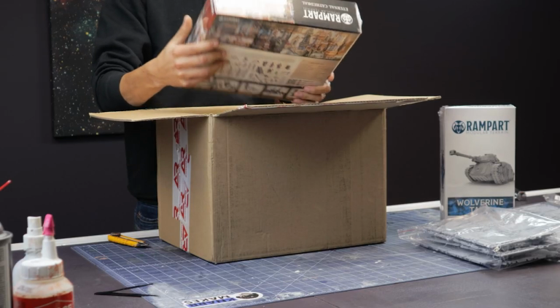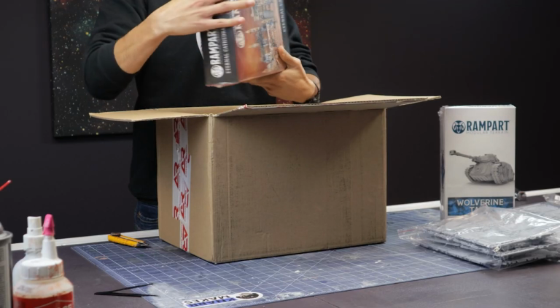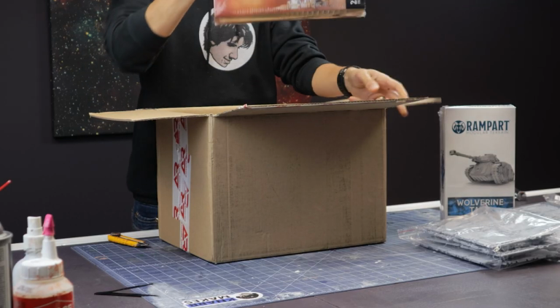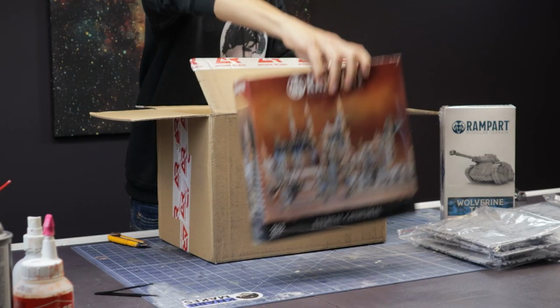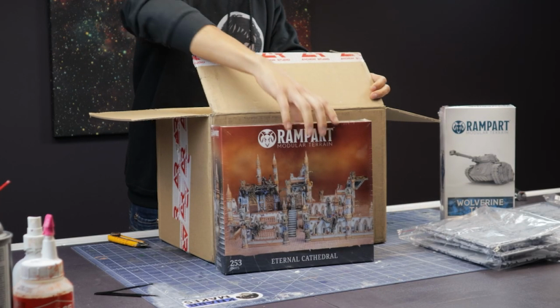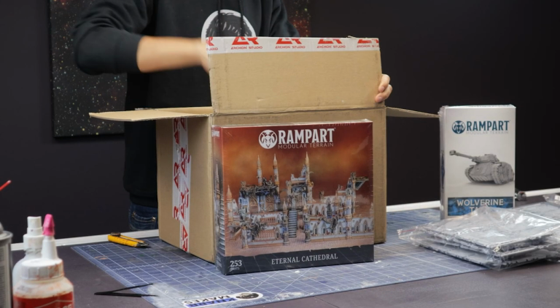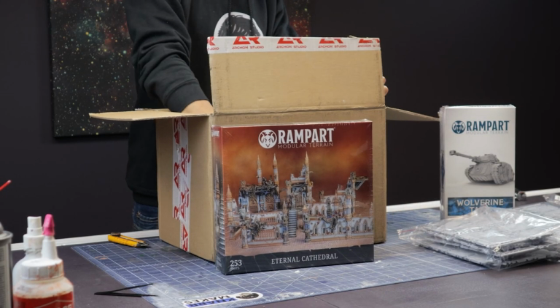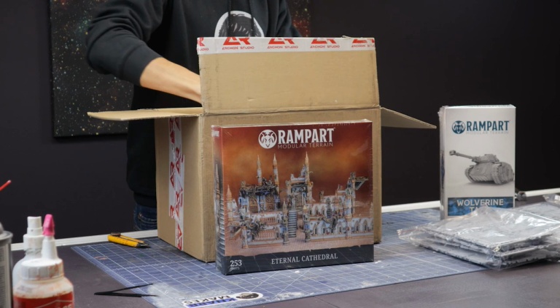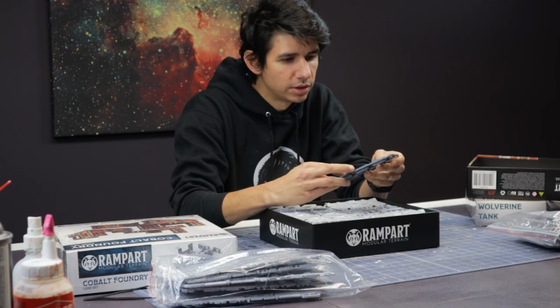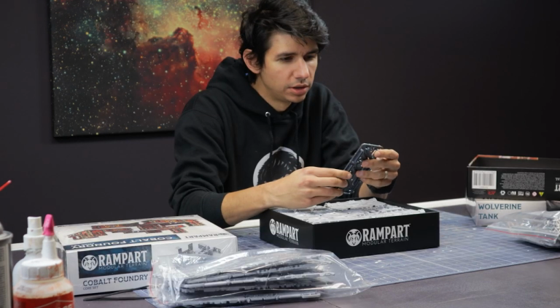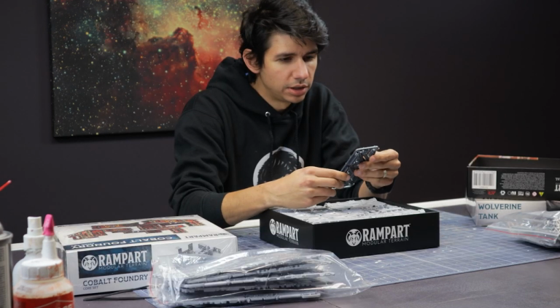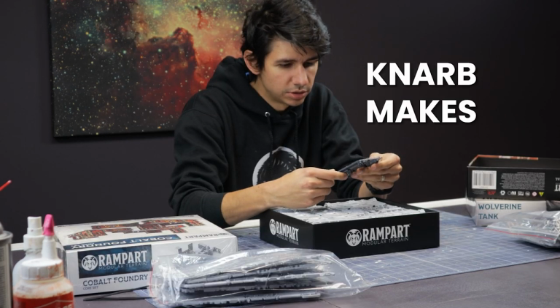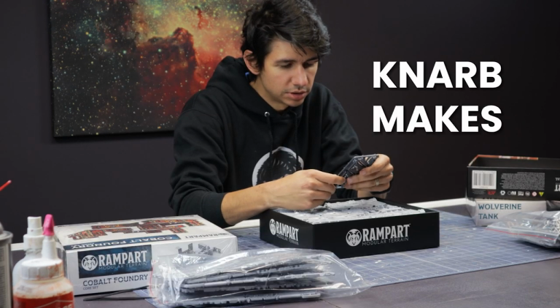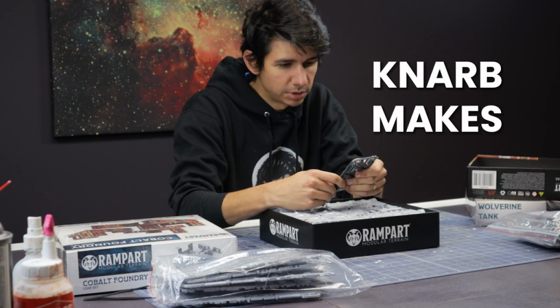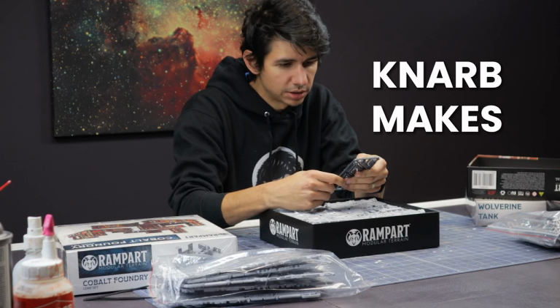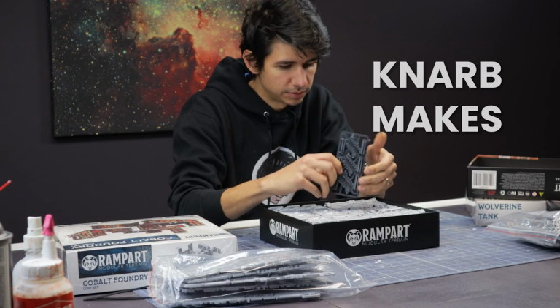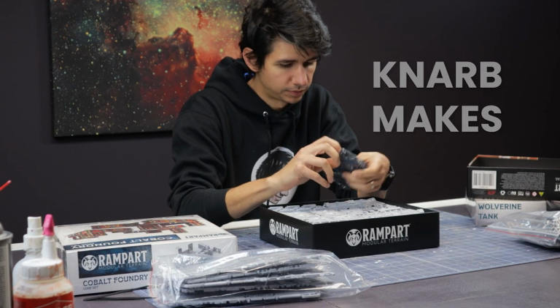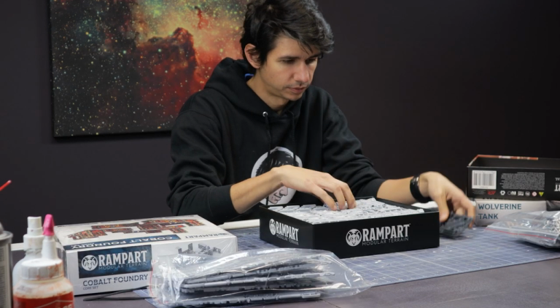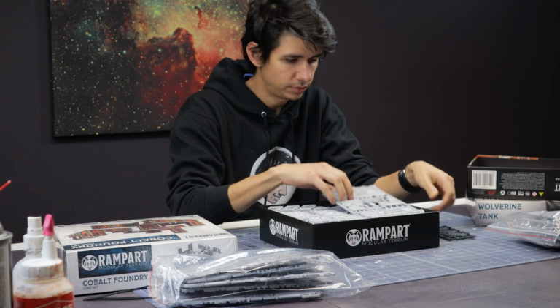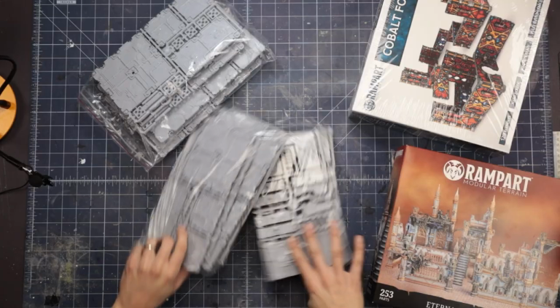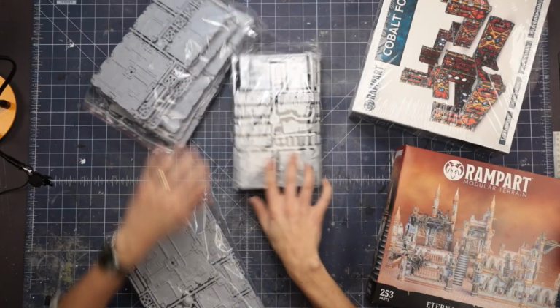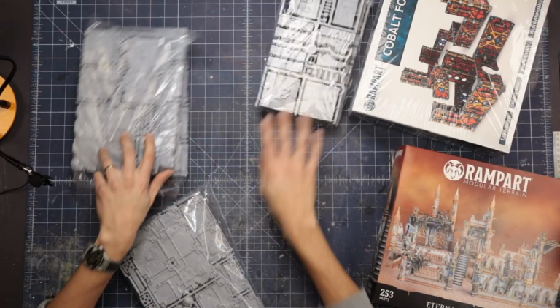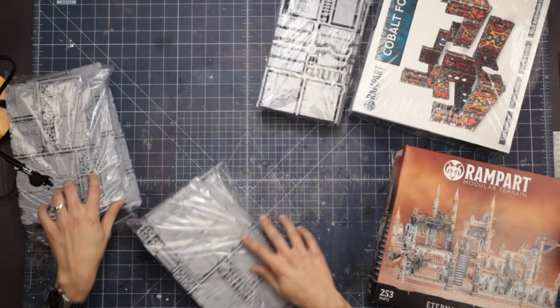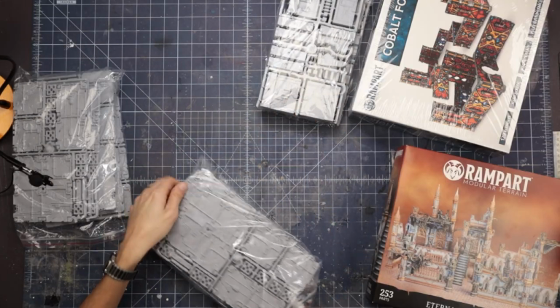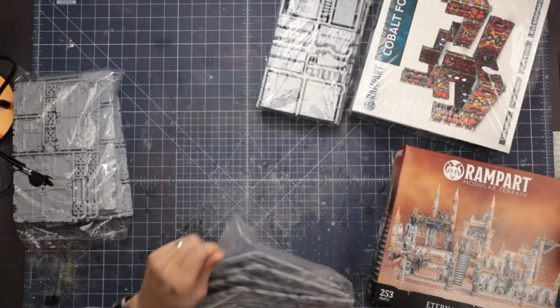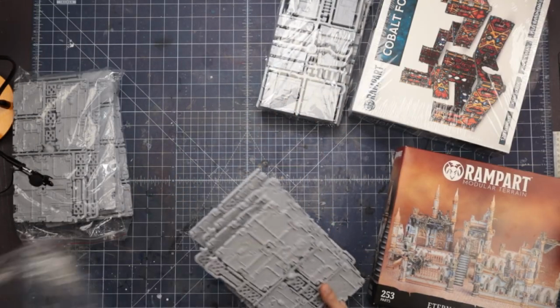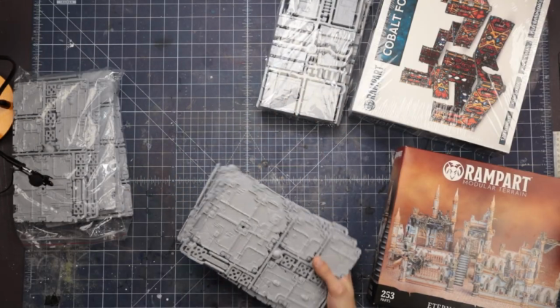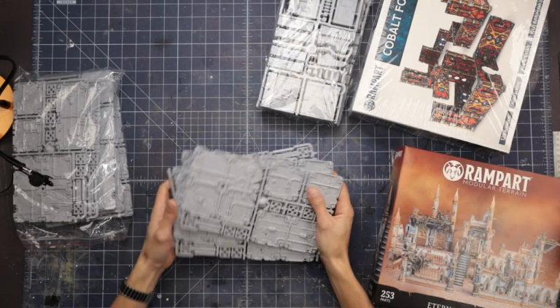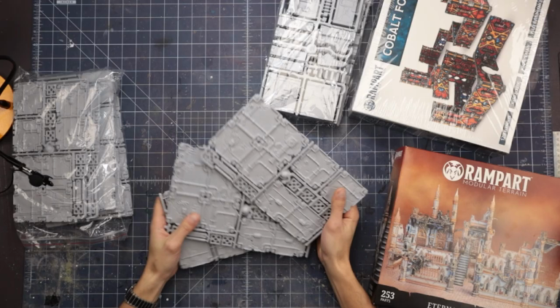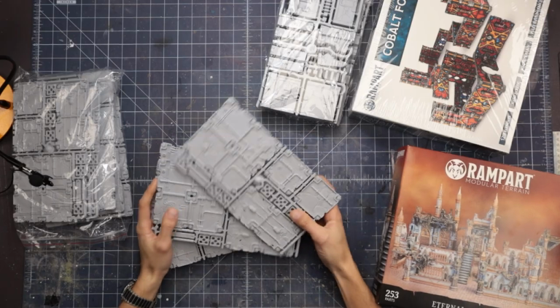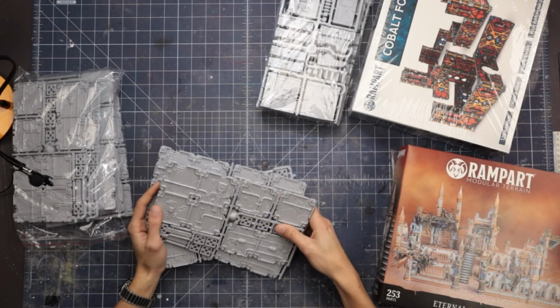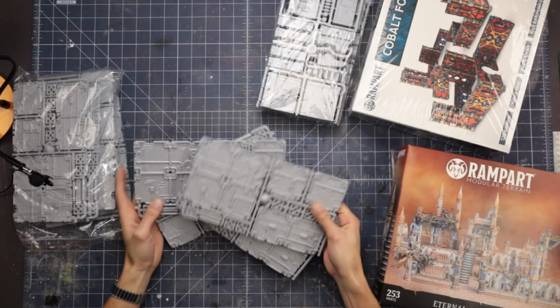This is a Rampart model kit. I got this from Archon Studios as they're promoting their new Kickstarter and sent me a review copy to try out. Truth be told, I've never built or used one of these before, so I have no reference point other than my own crafts to relate to.